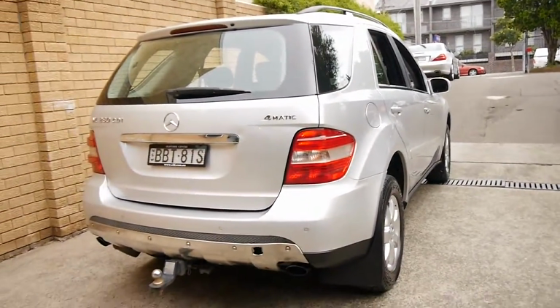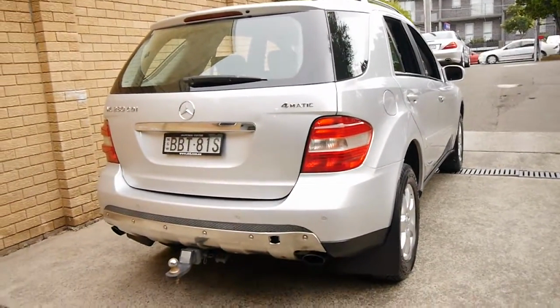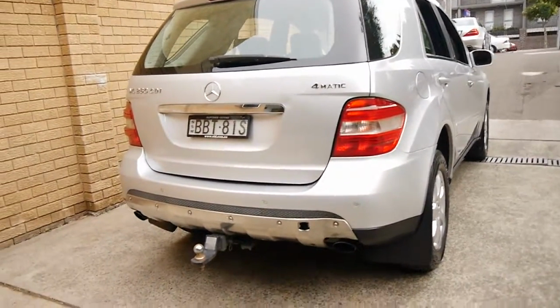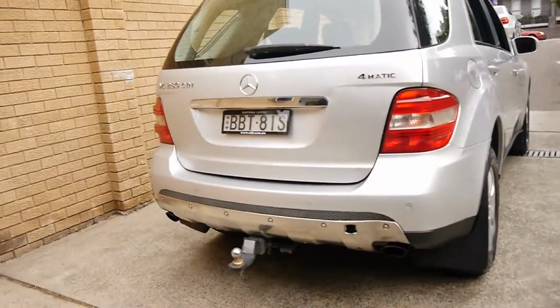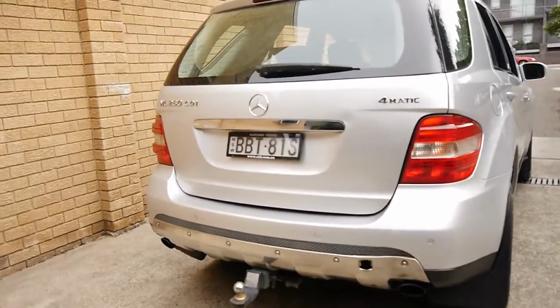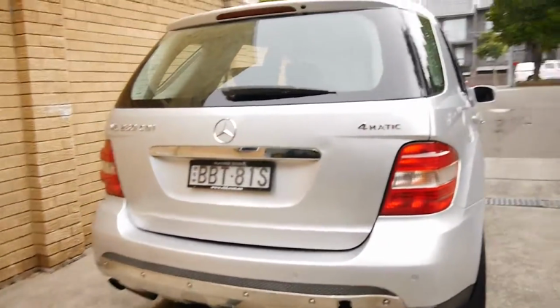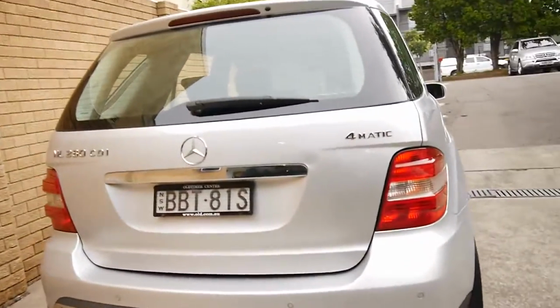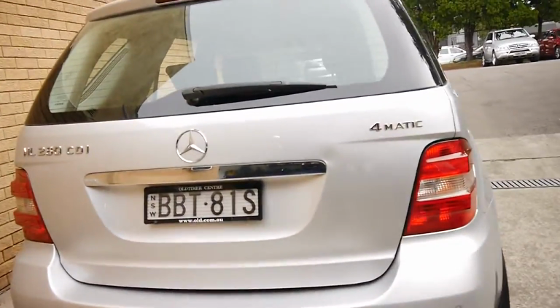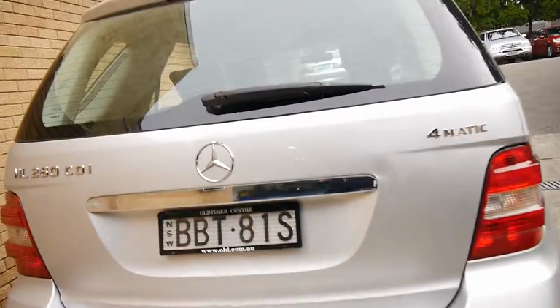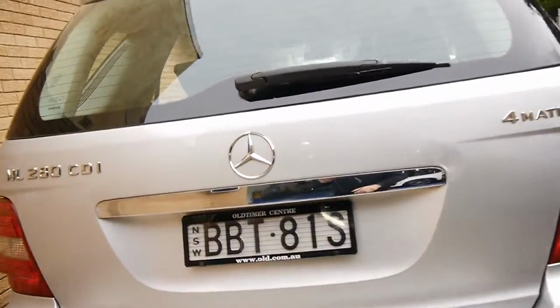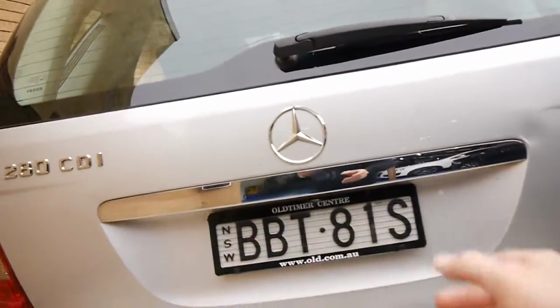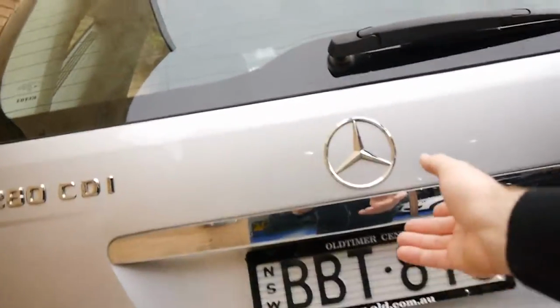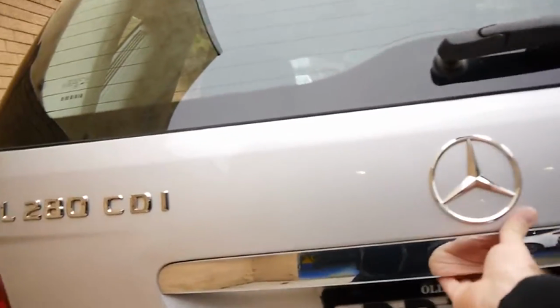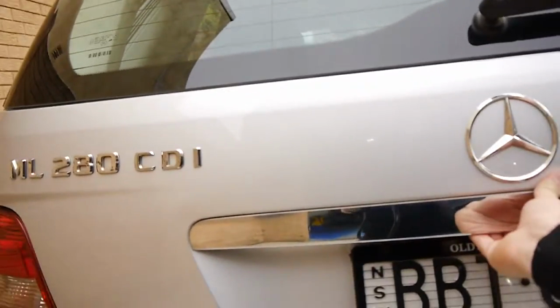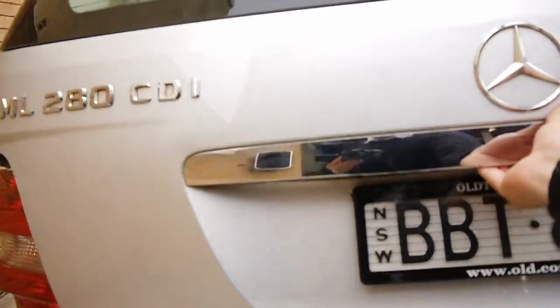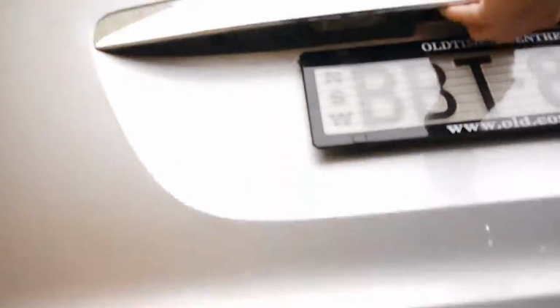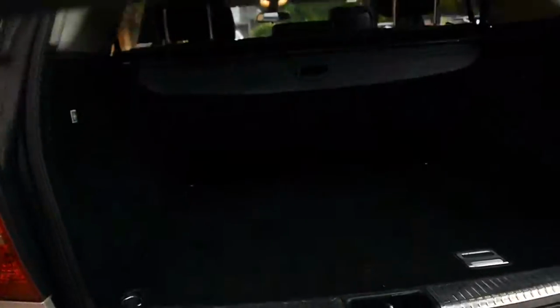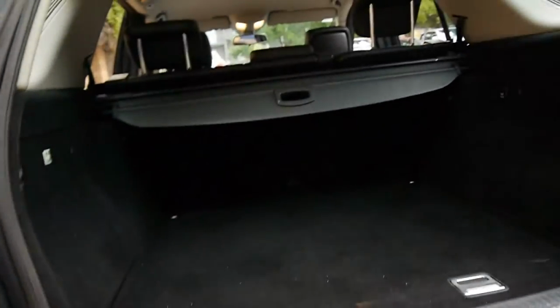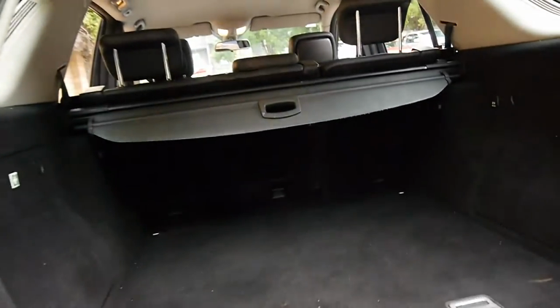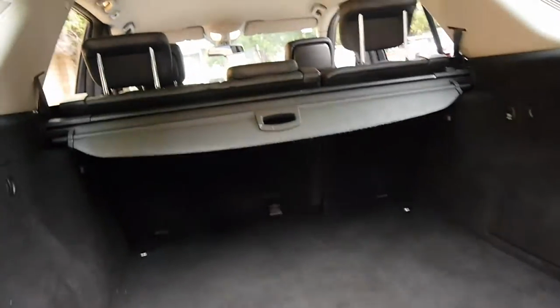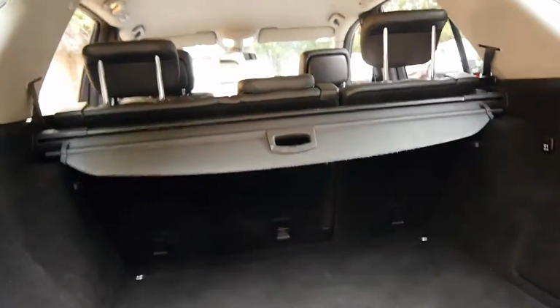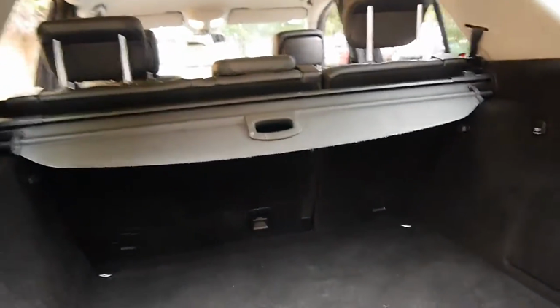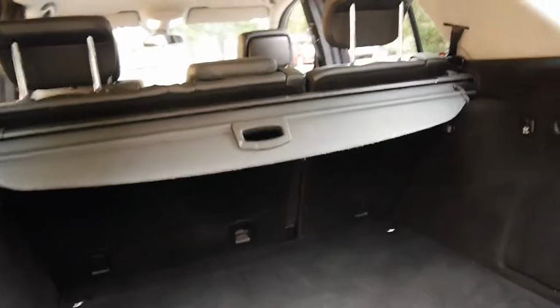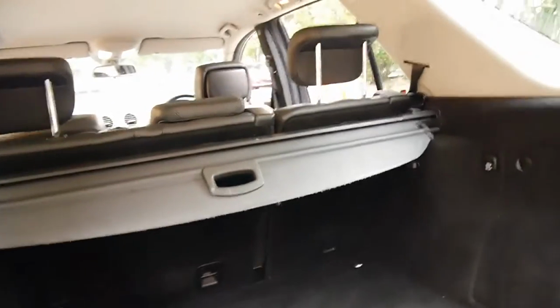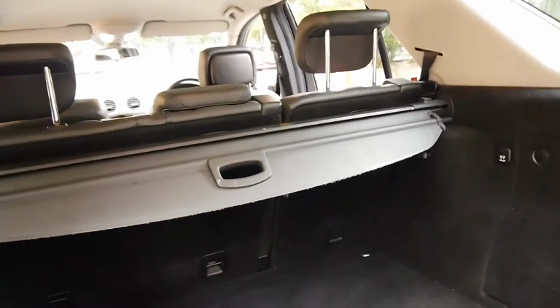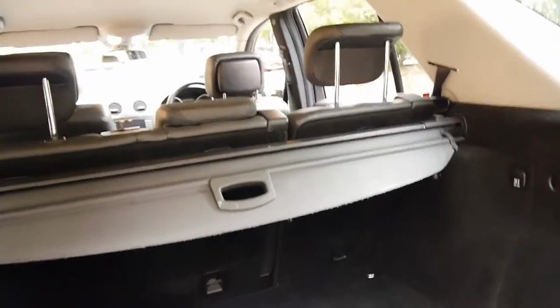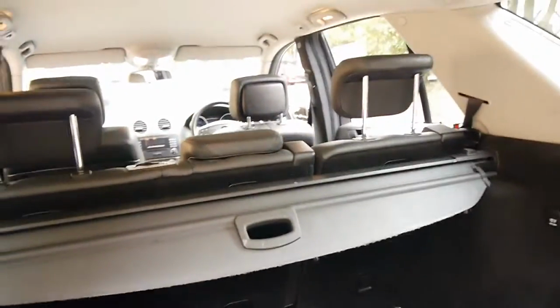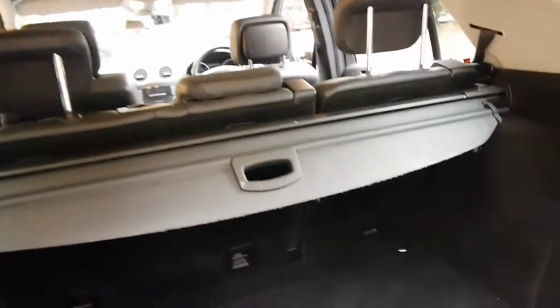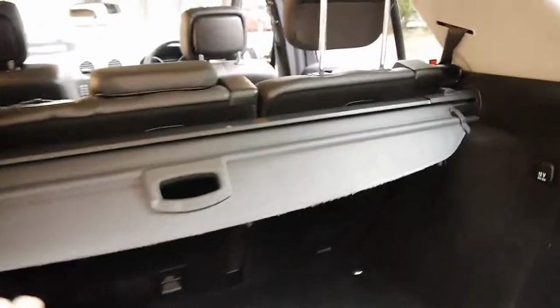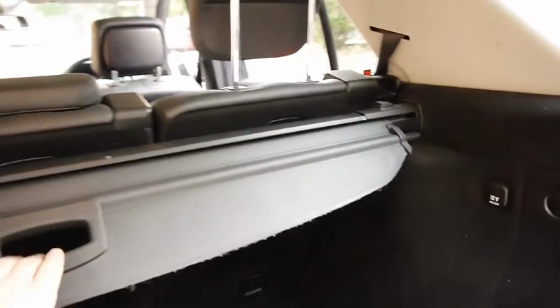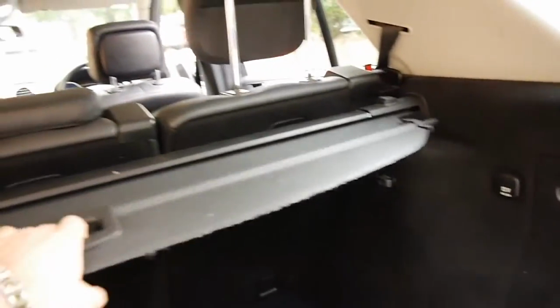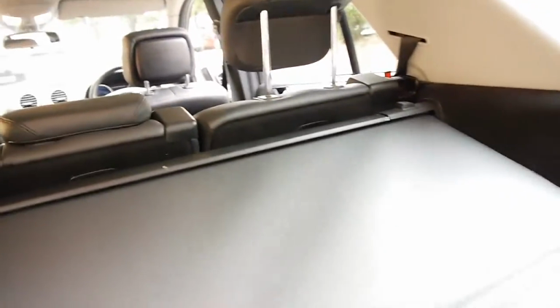It's got a Mercedes-Benz tow bar, and it does have front and rear parking sensors. The back seats fold down, all the headrests are present, and the parcel tray.